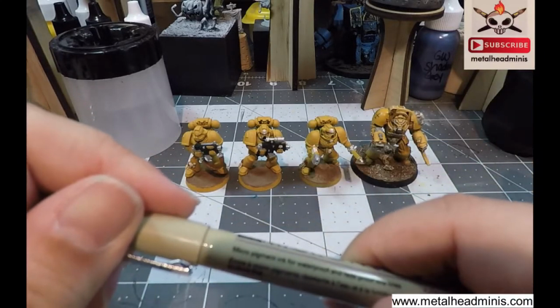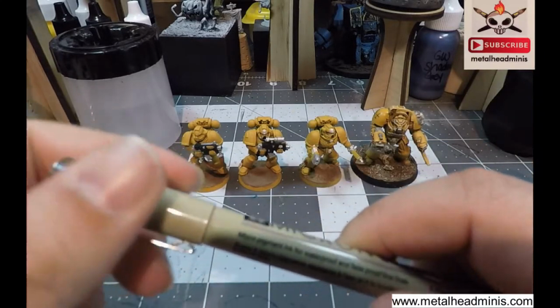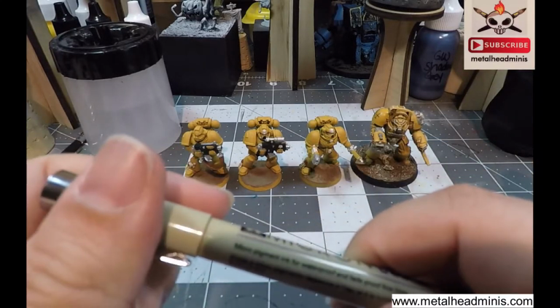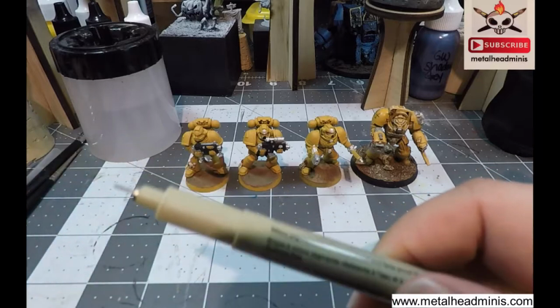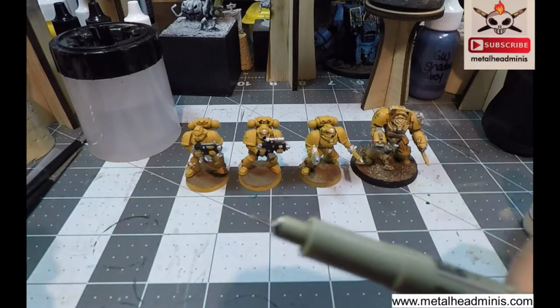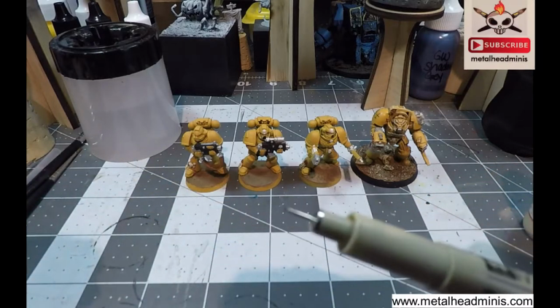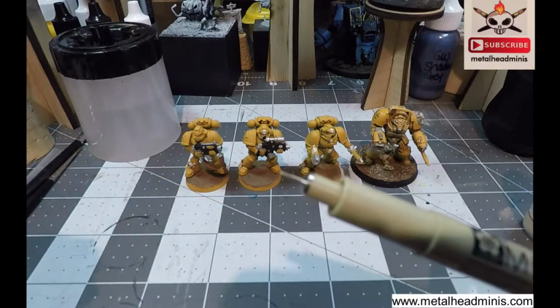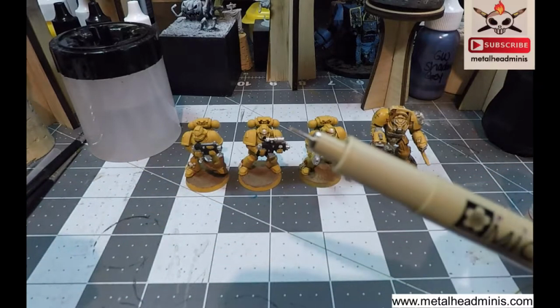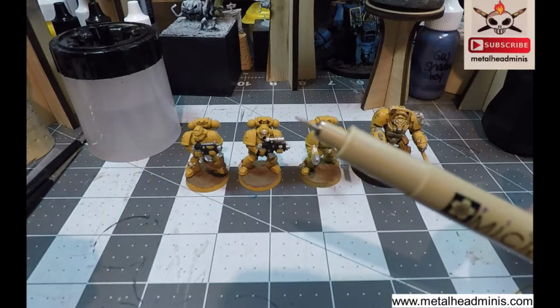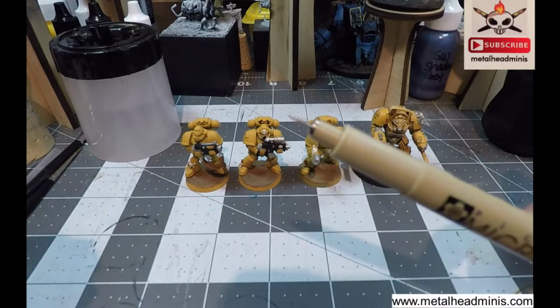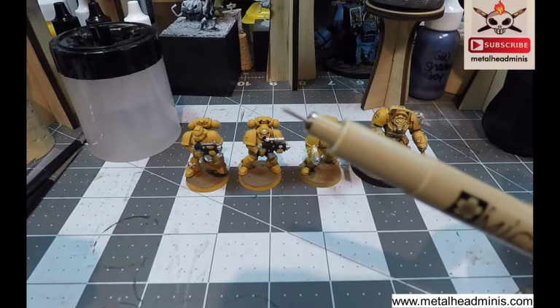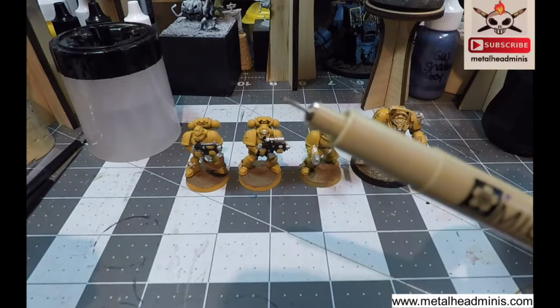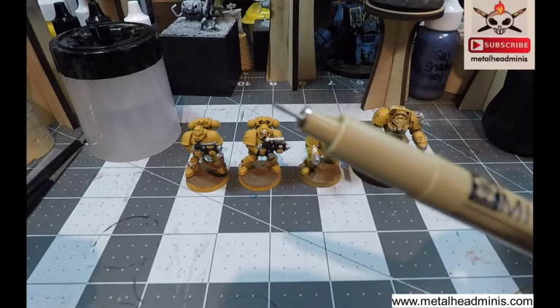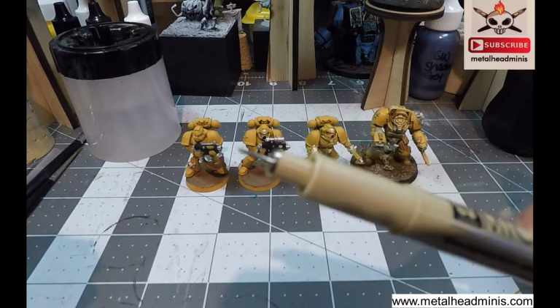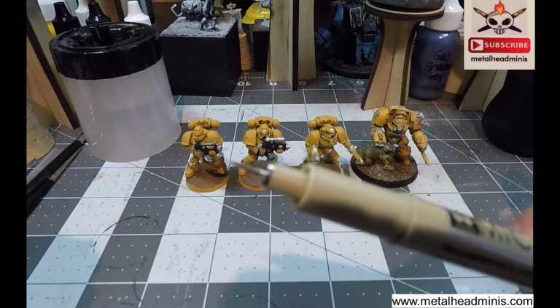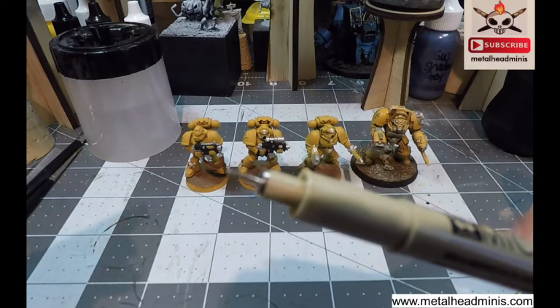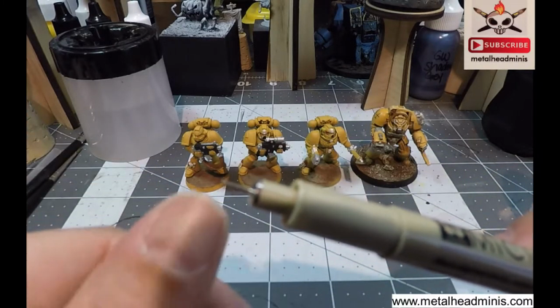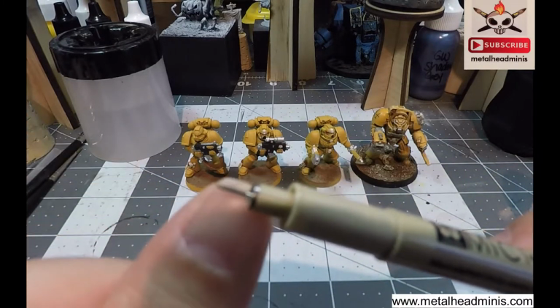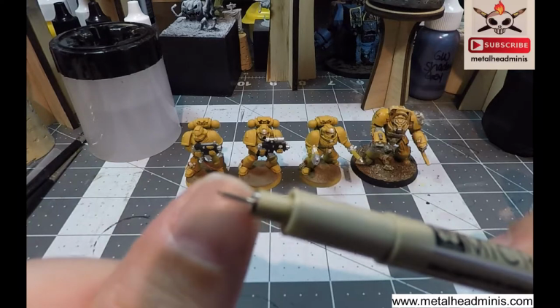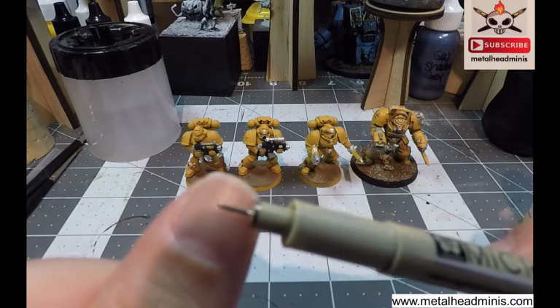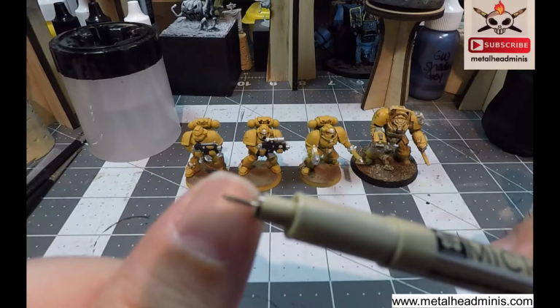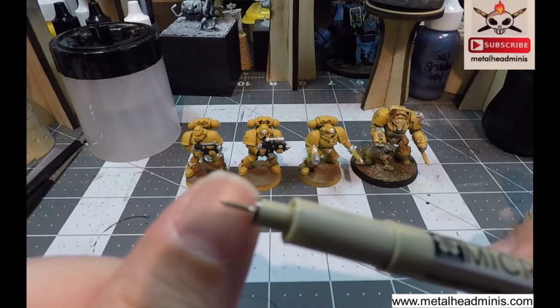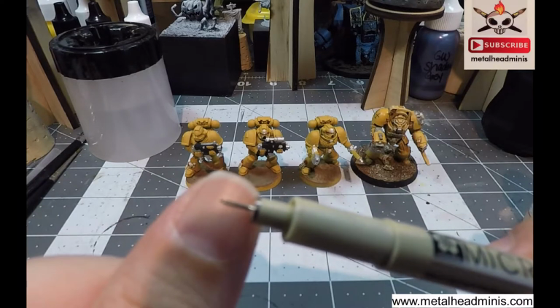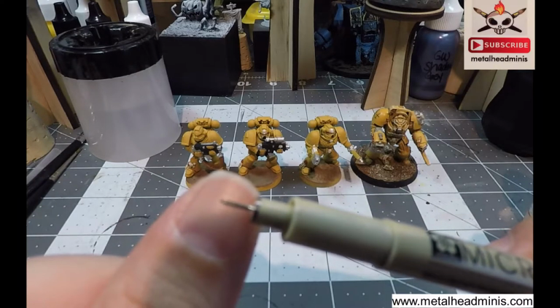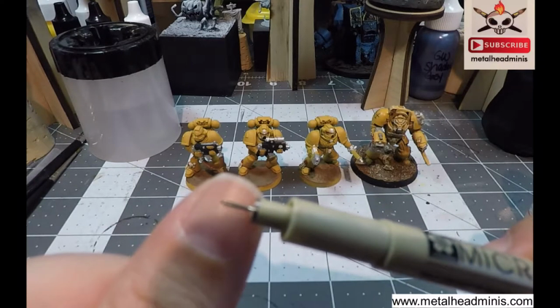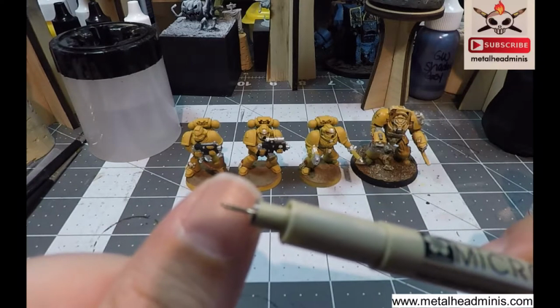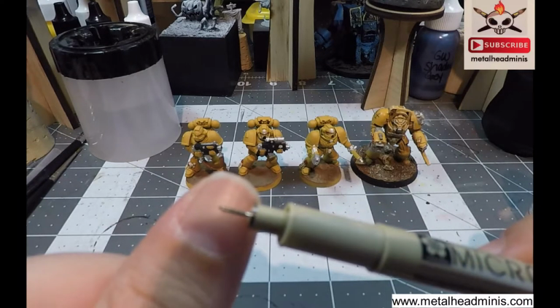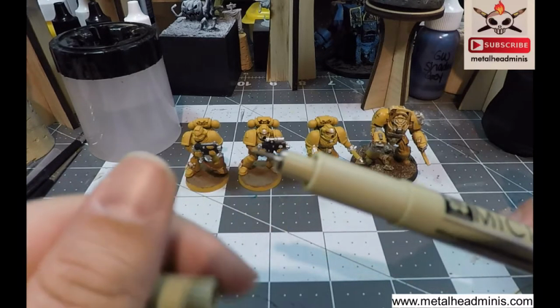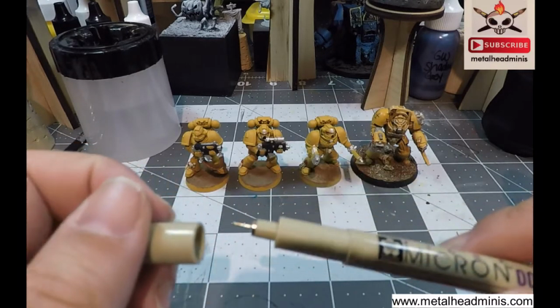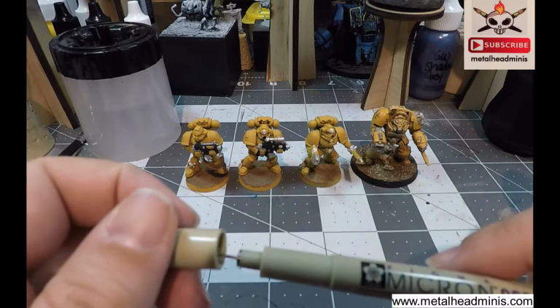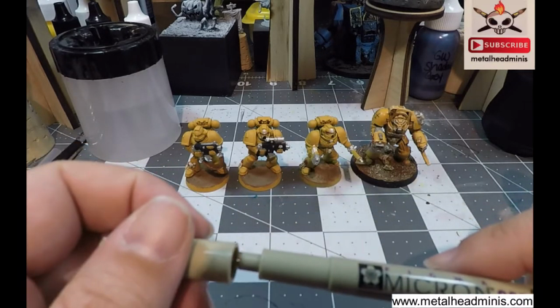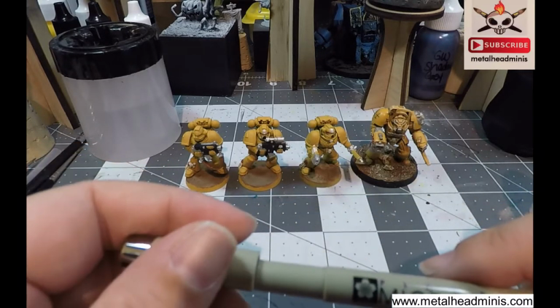005 is an extra fine tip — even more of a fine tip than your average fine tip Sharpie, if that makes sense.